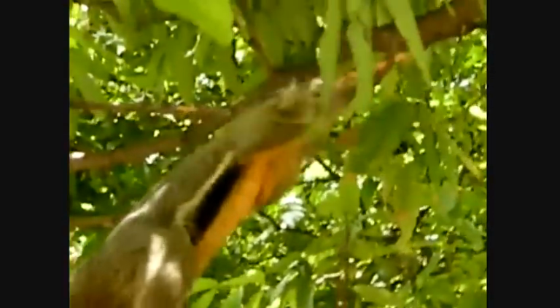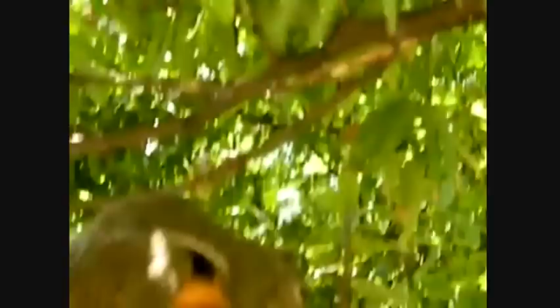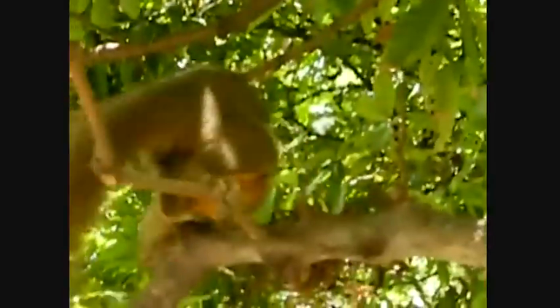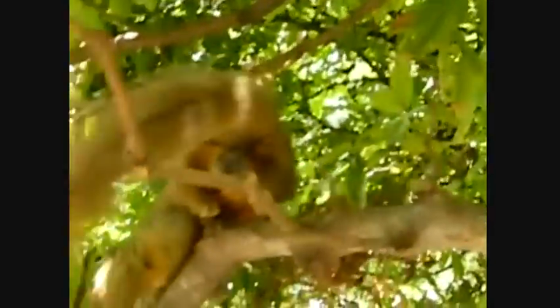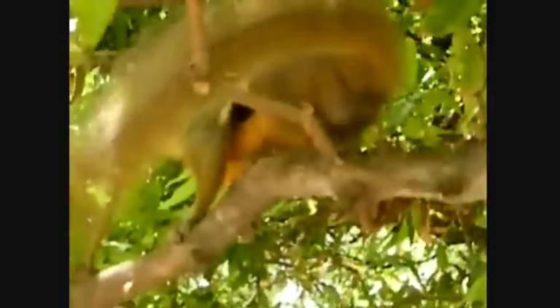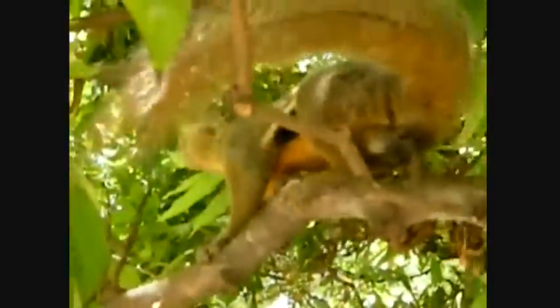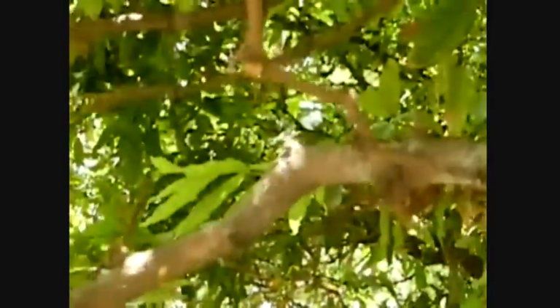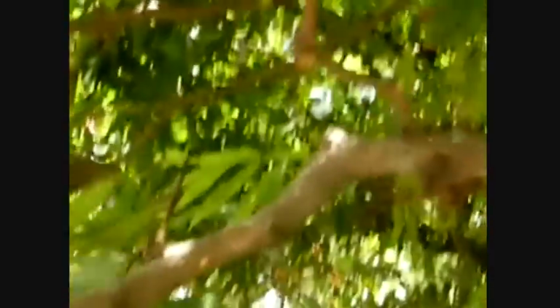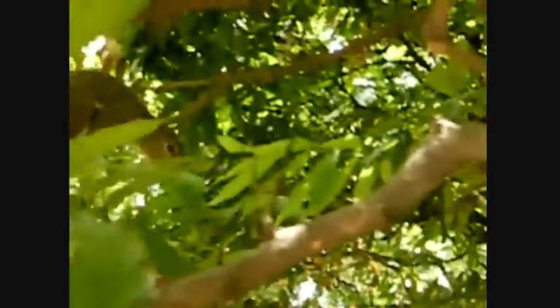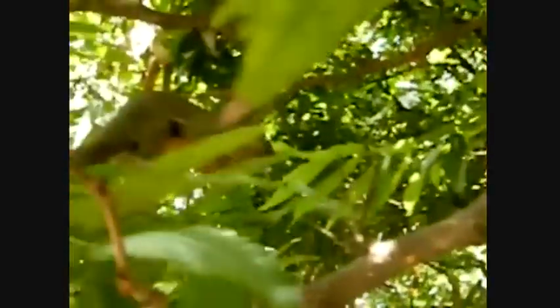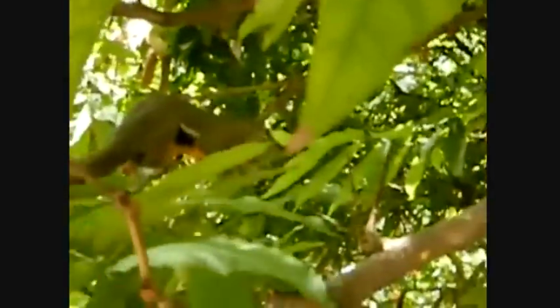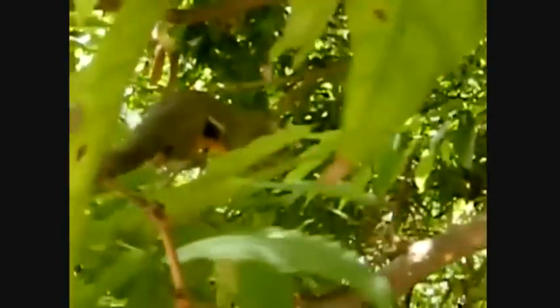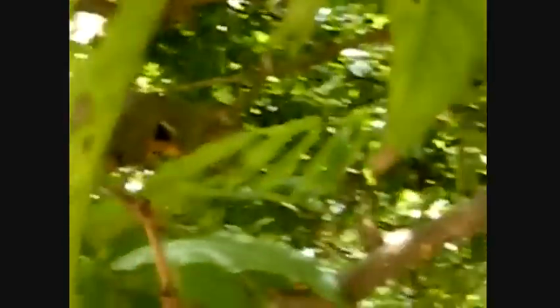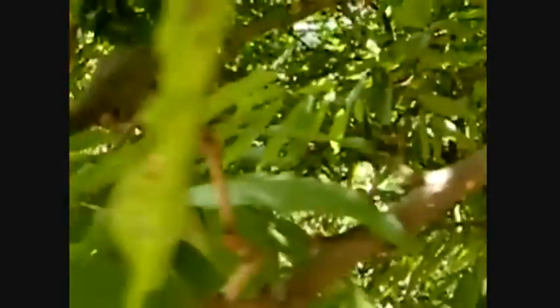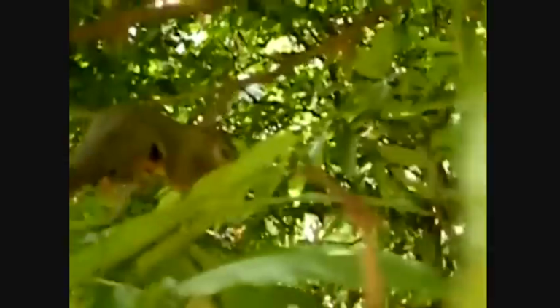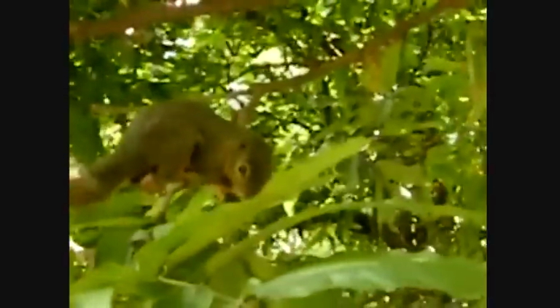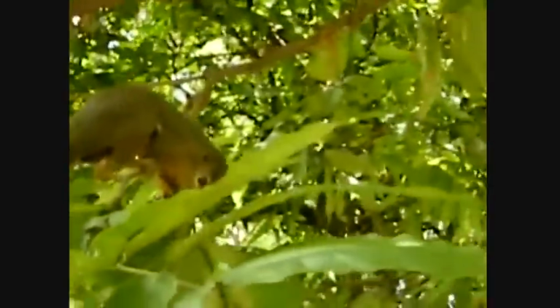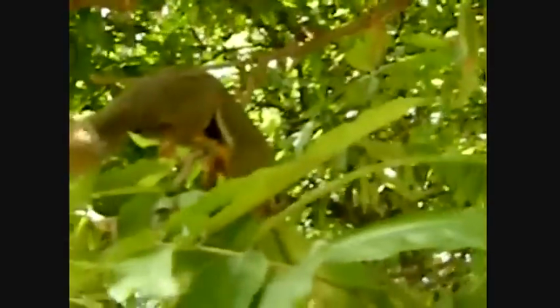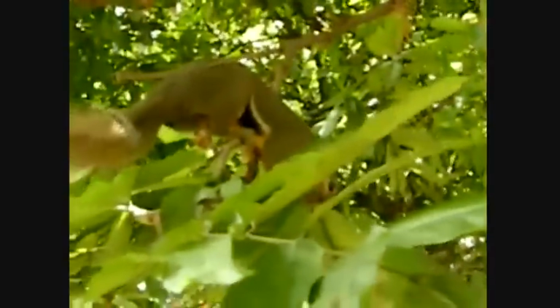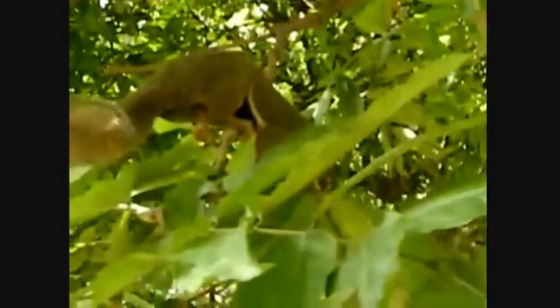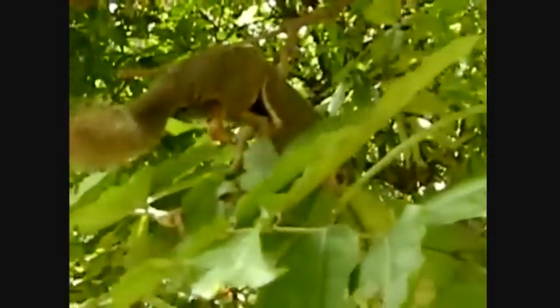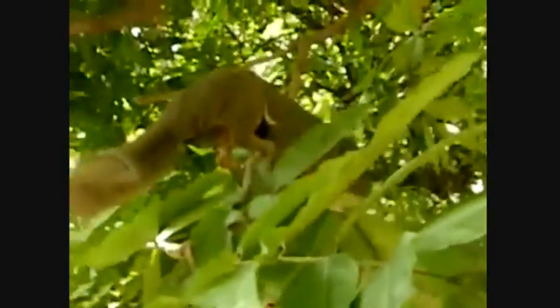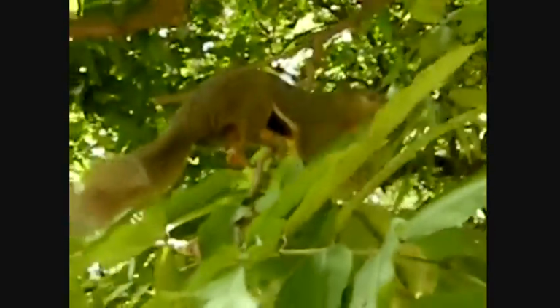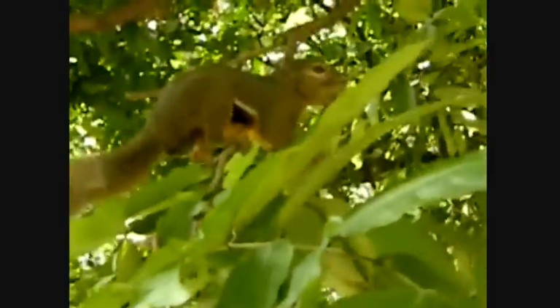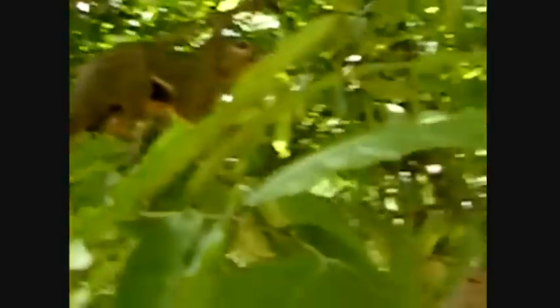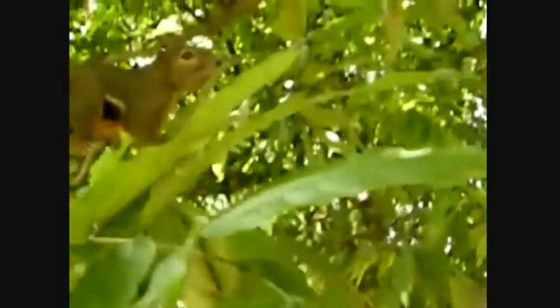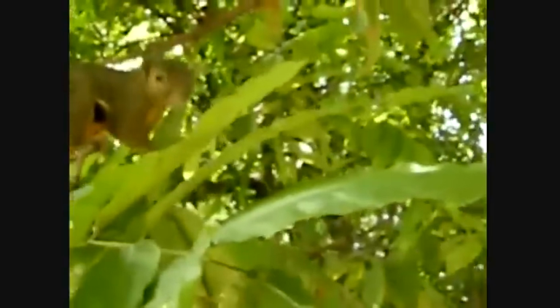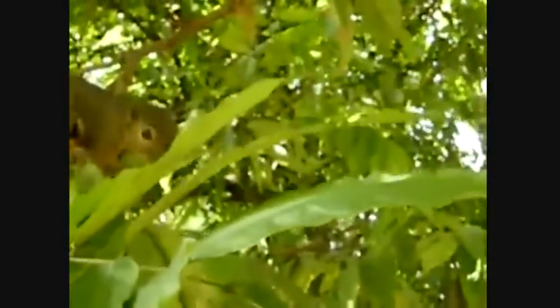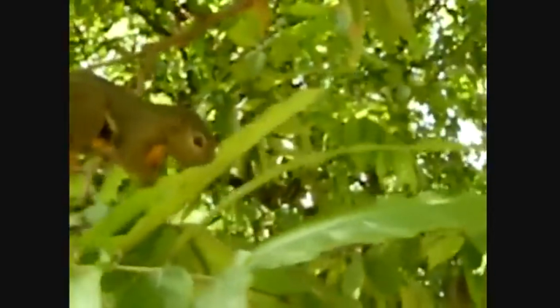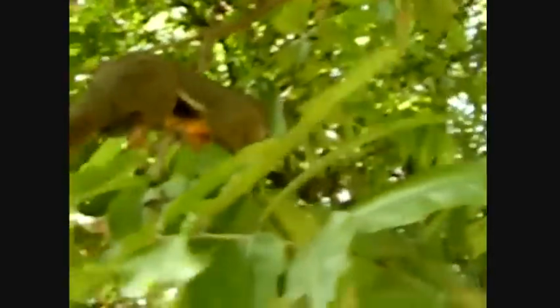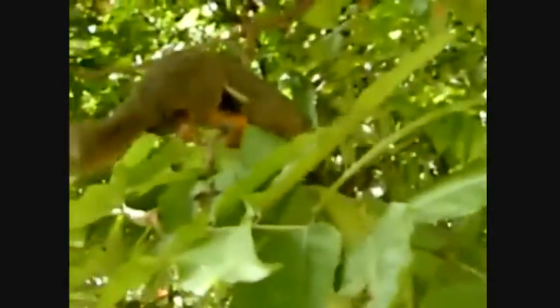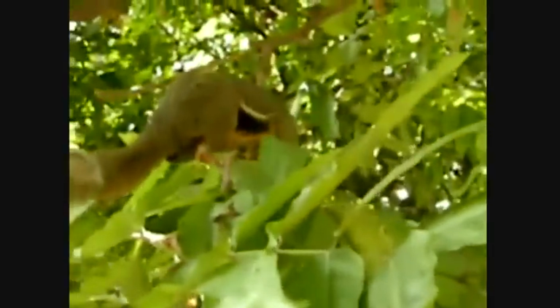These squirrels breed year-round, but mostly in April to June. There is a mating chase involving several males and an estrus female, who may mate with two or more males. After a gestation of 40 days, 2 to 3 young are born. They wean at 6 weeks.